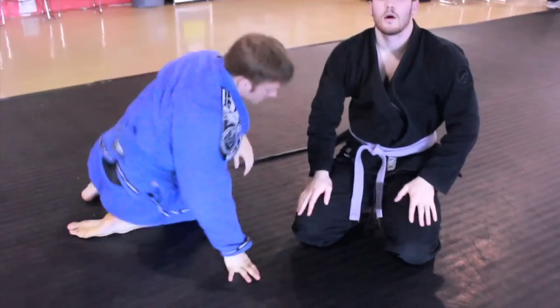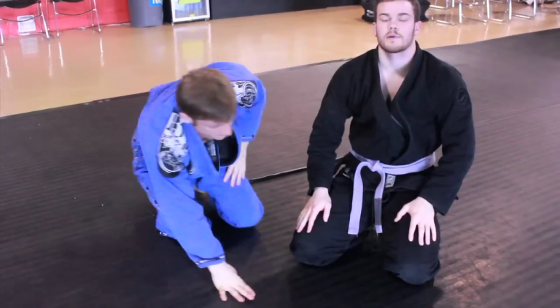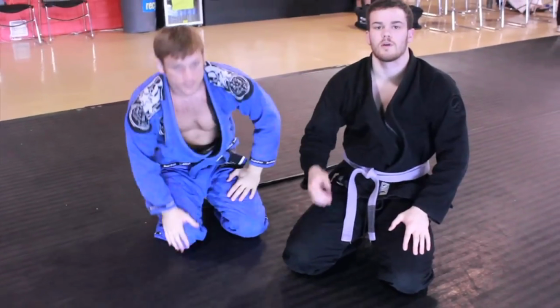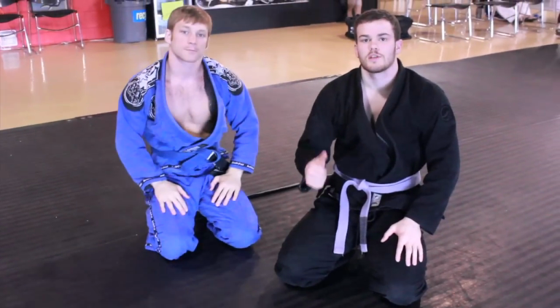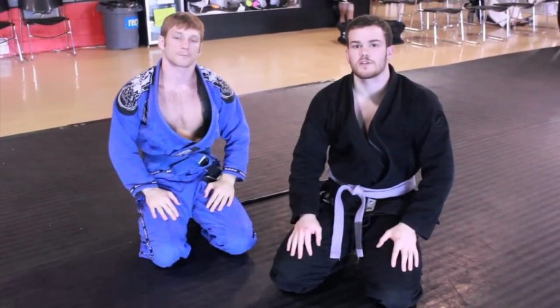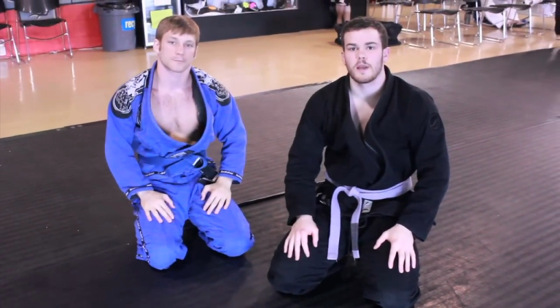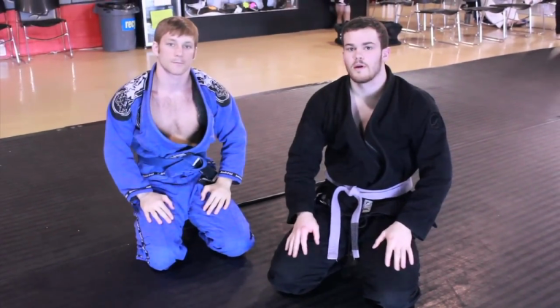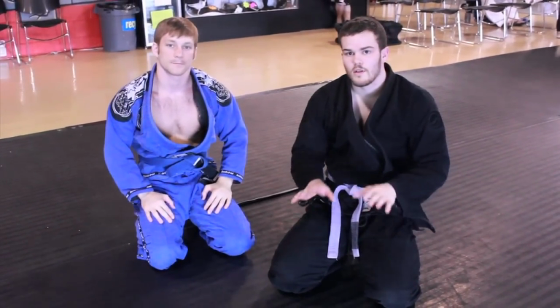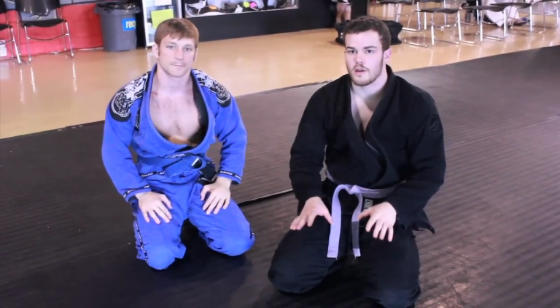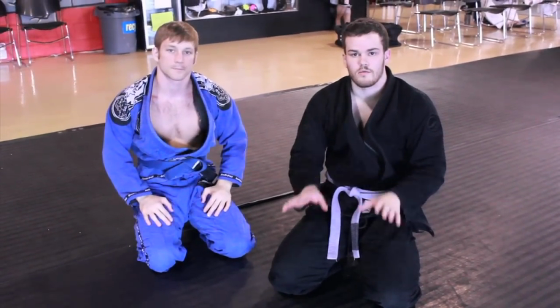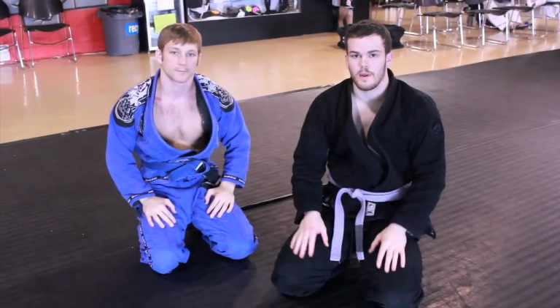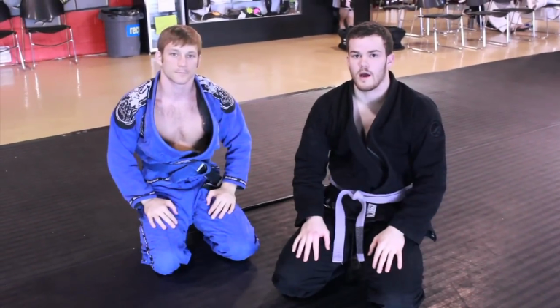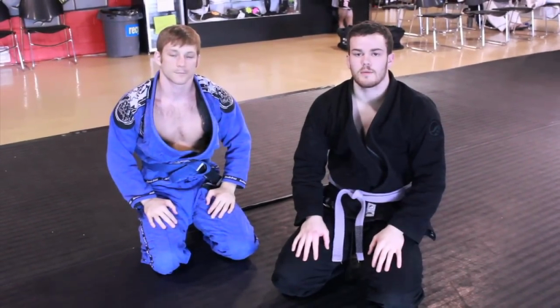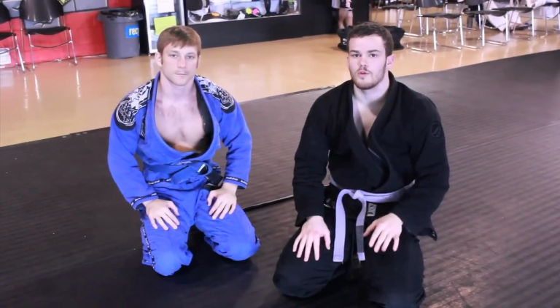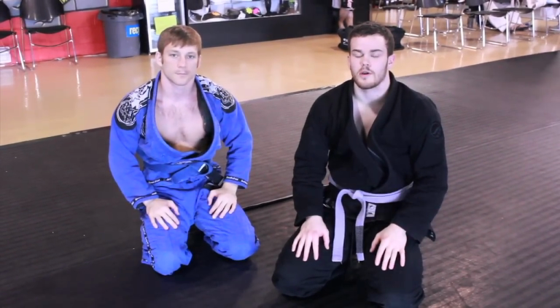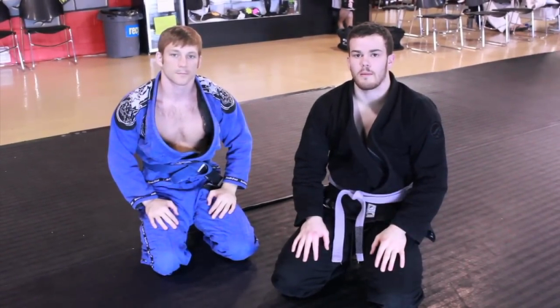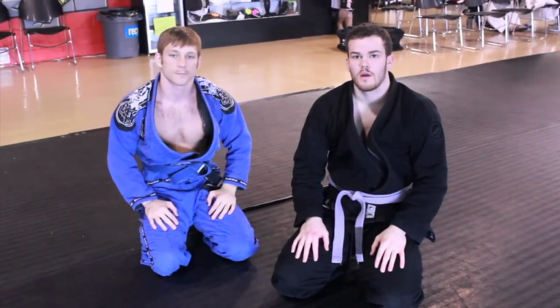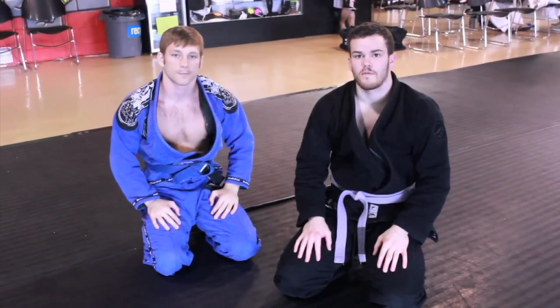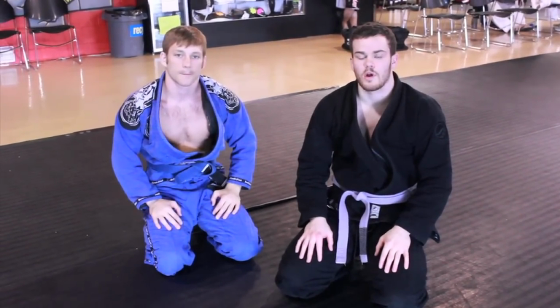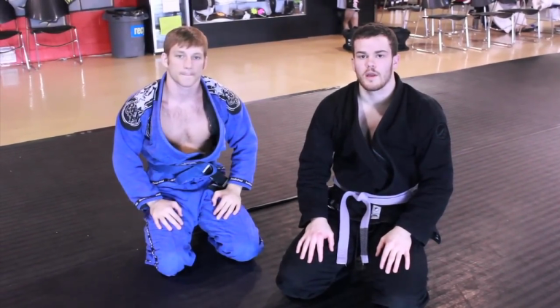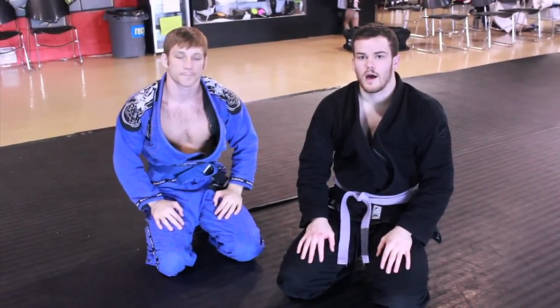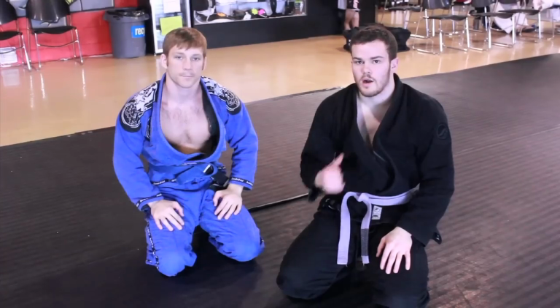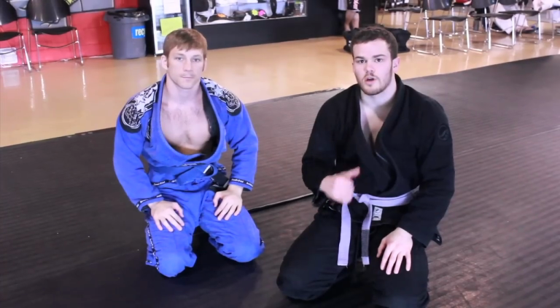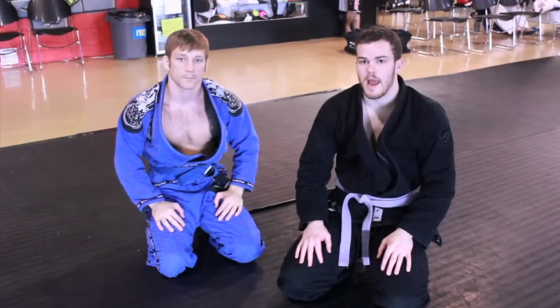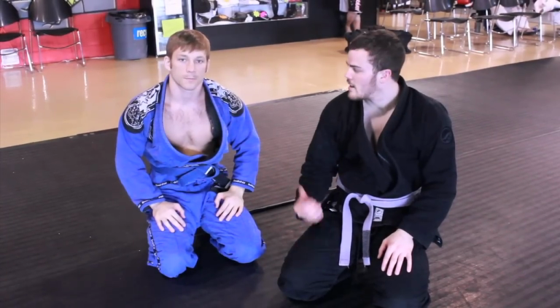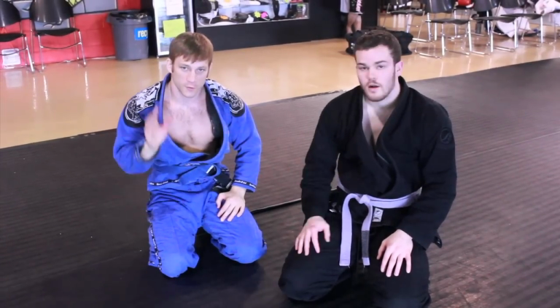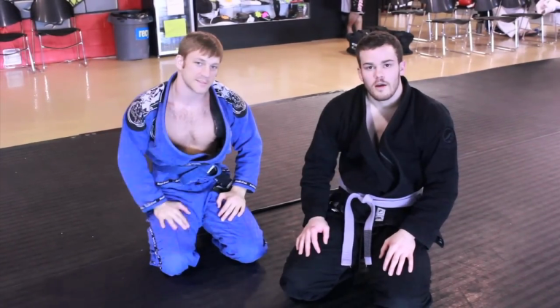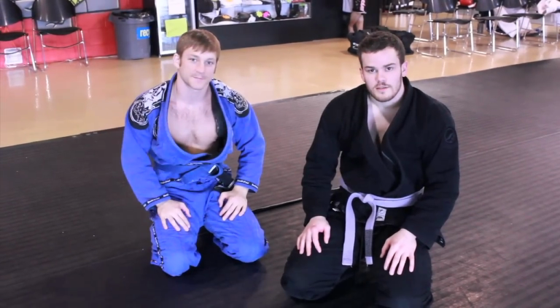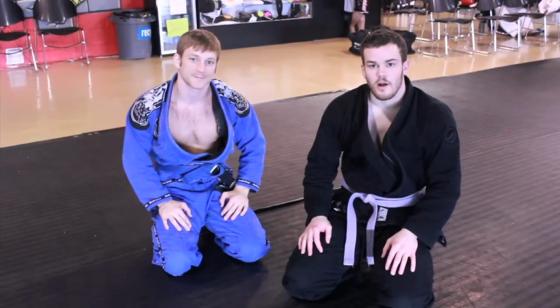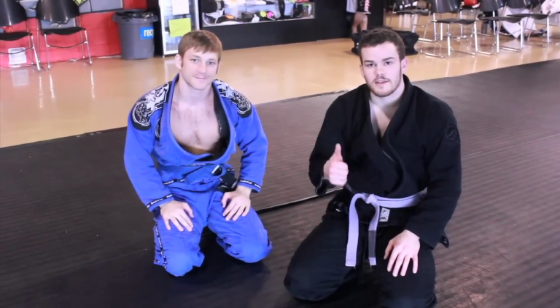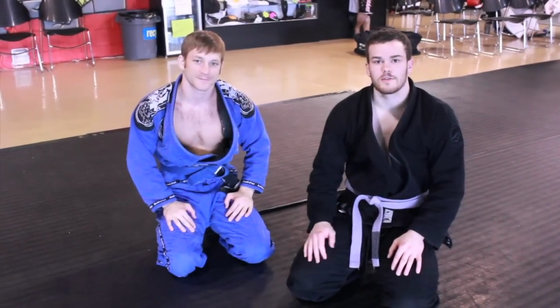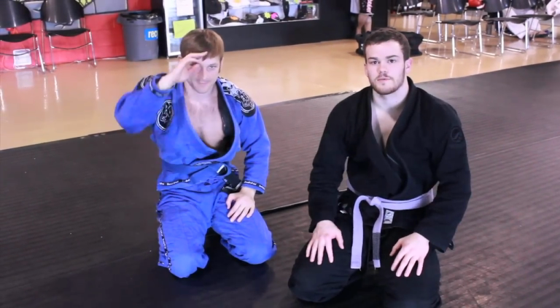Awesome, guys. So scissor sweep — learn it, rep it. It's going to be a huge part of your game from your guard. Coach Matt, Coach Justin, signing off guys. See you next week.